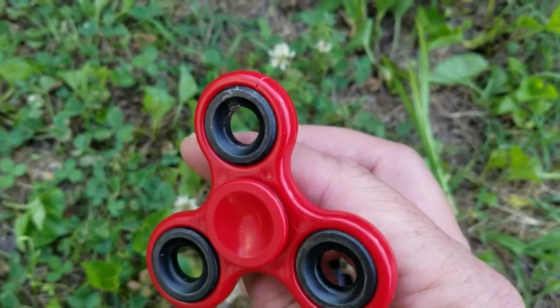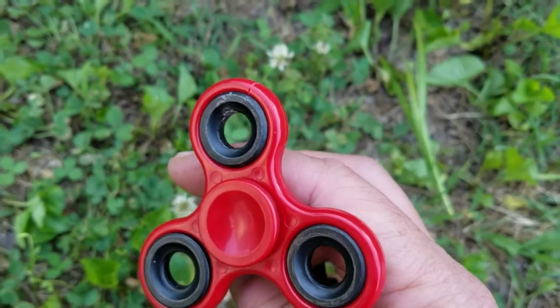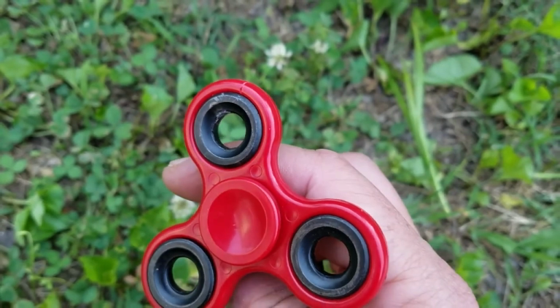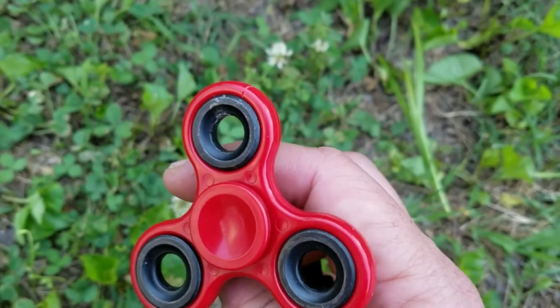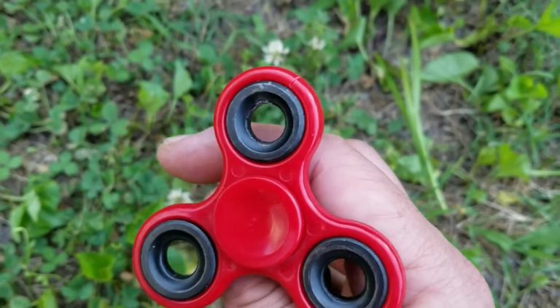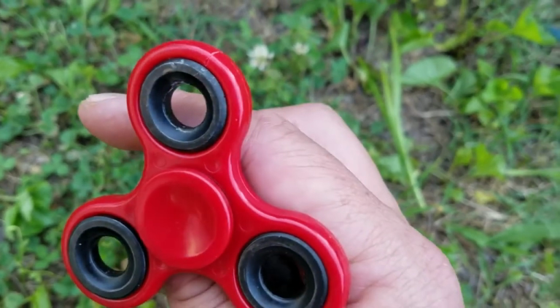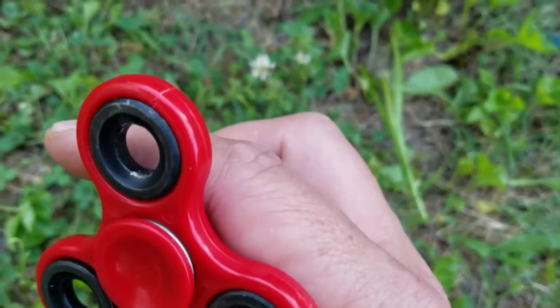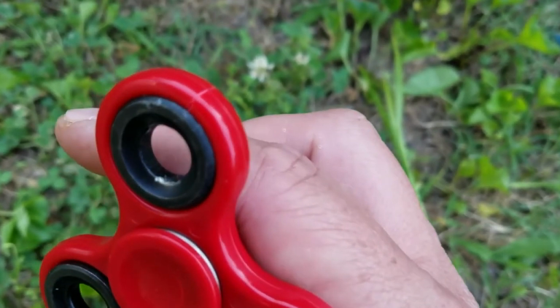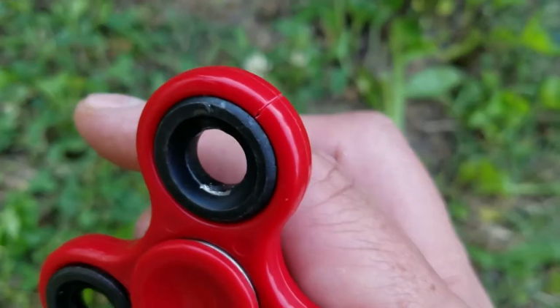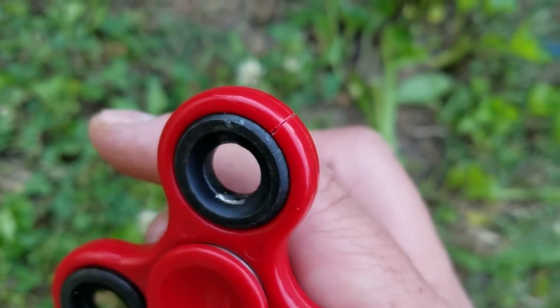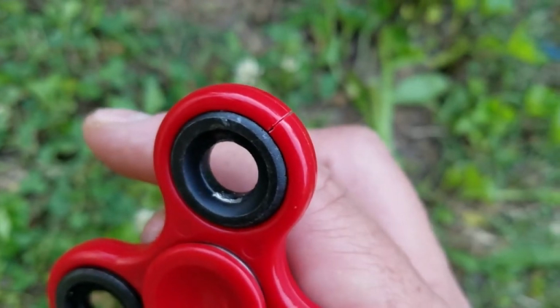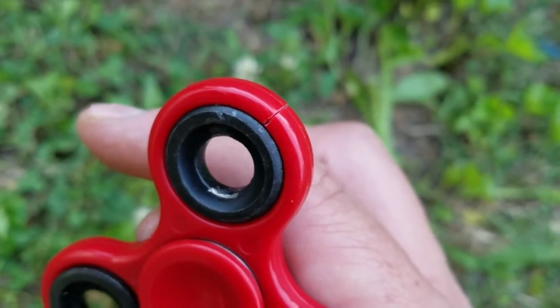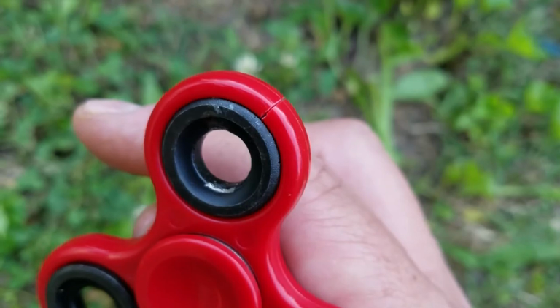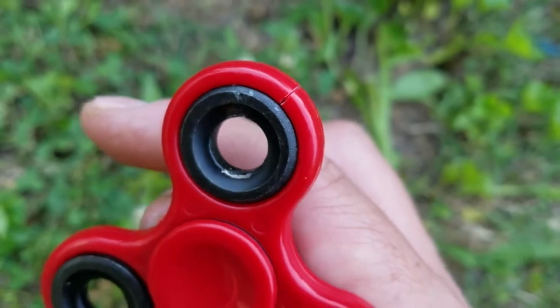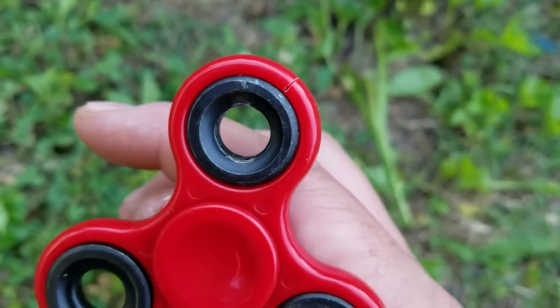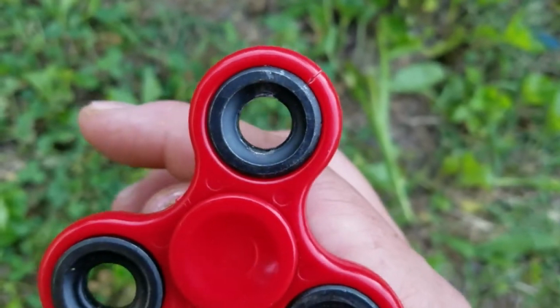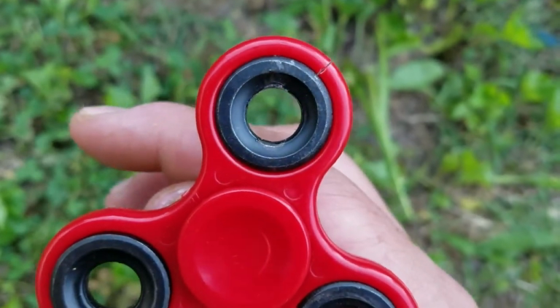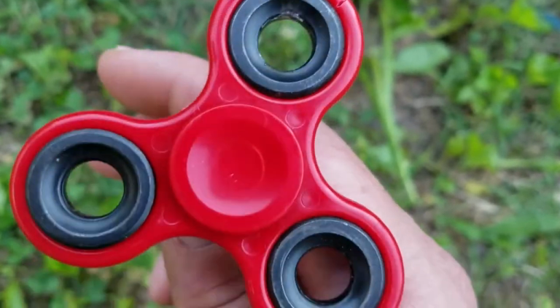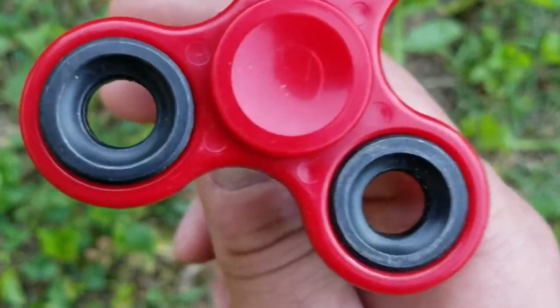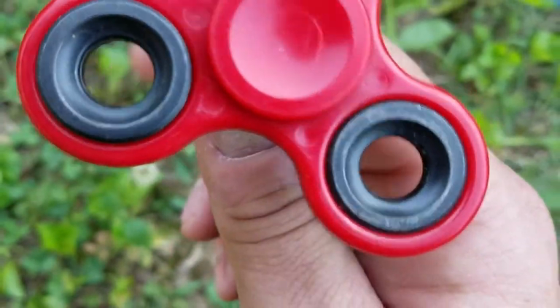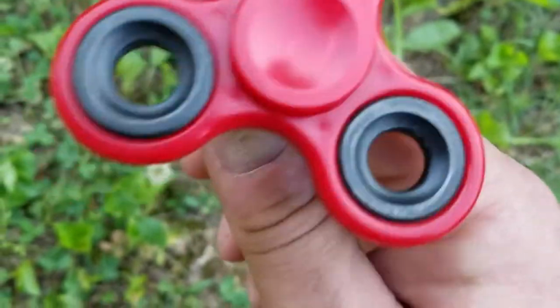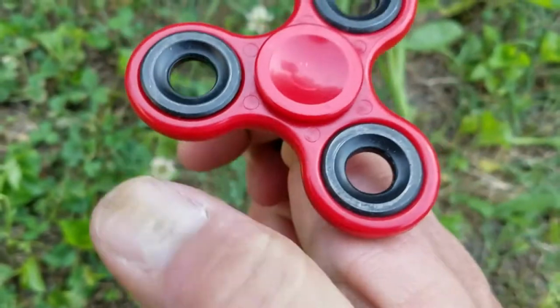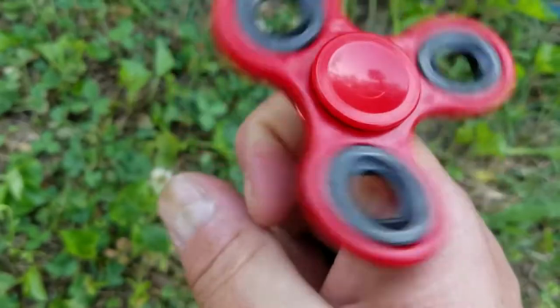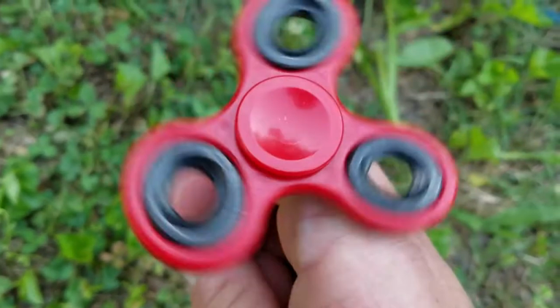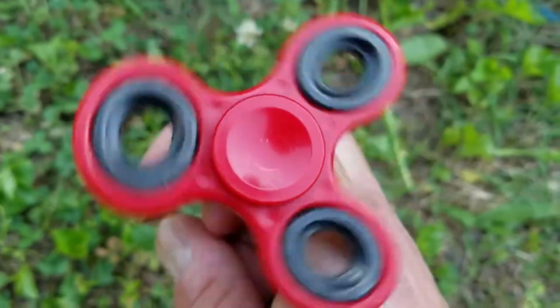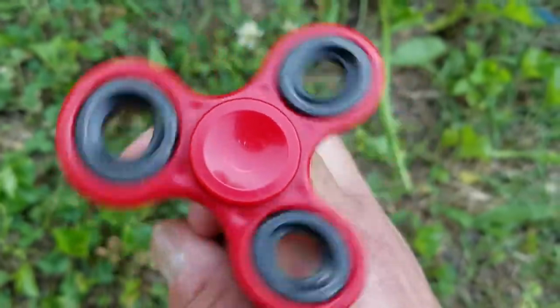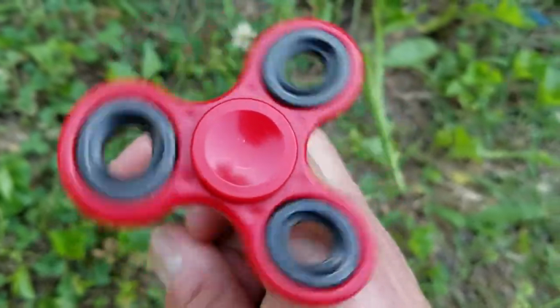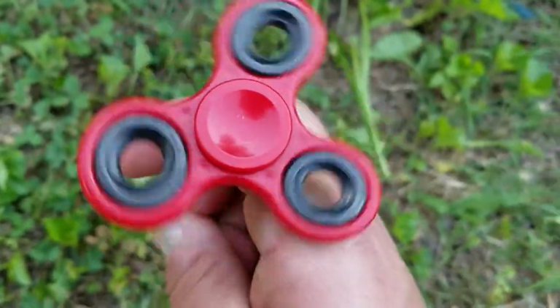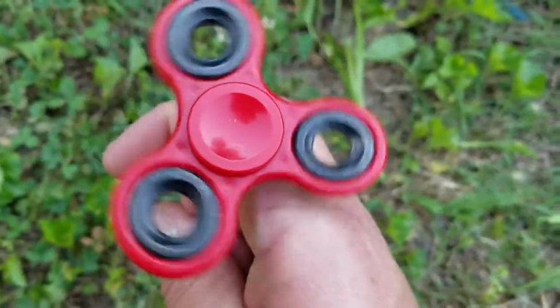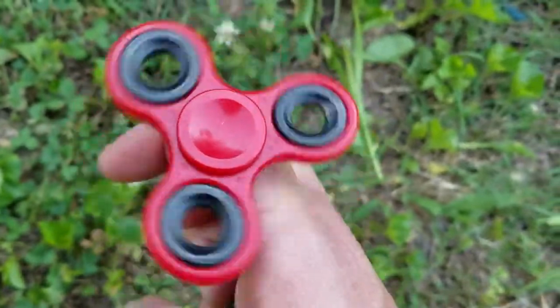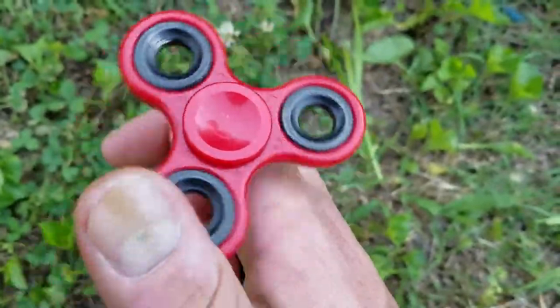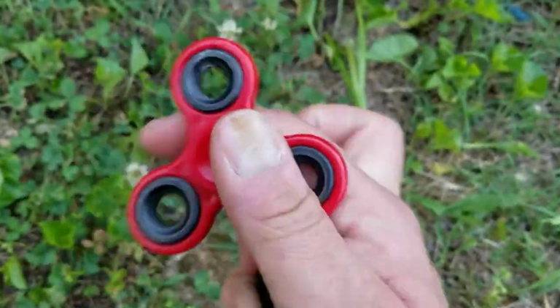Alright guys, I got that bearing back in. See at the top where the plastic's cracked, but the bearing fits back in and it's still free spinning. So we're going to see if we can get another shot on it on the target.